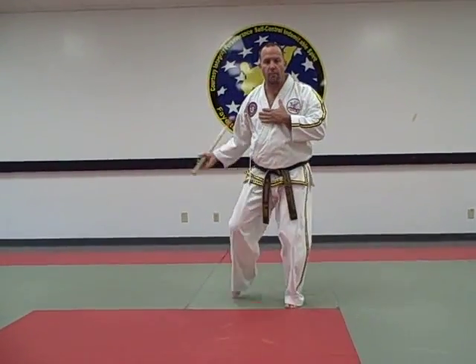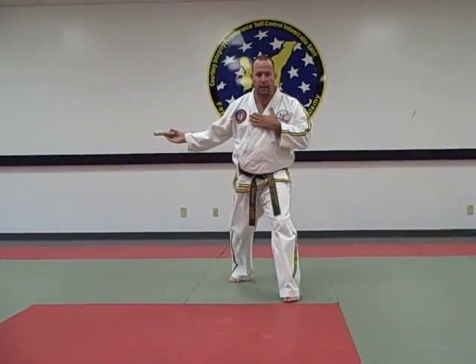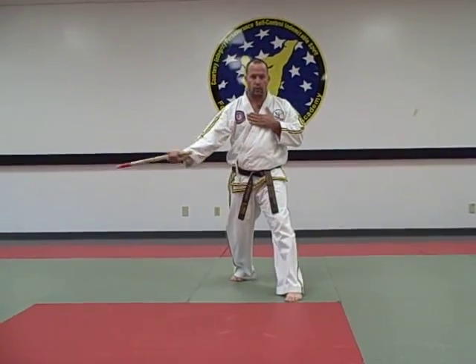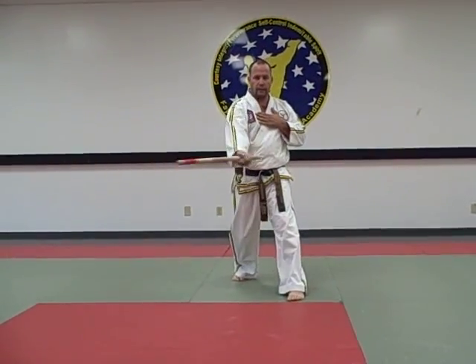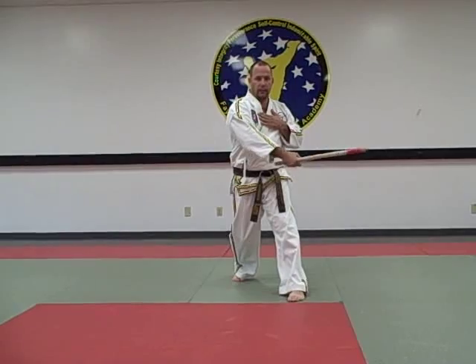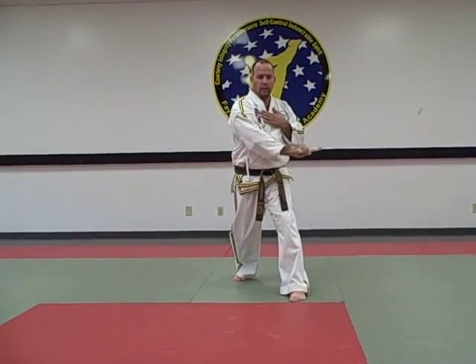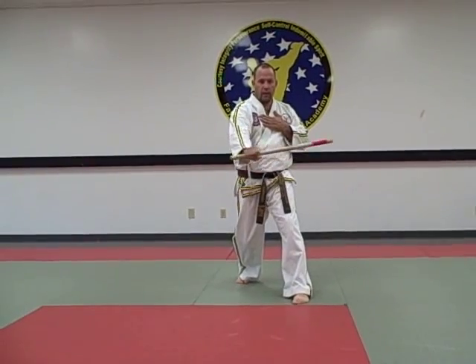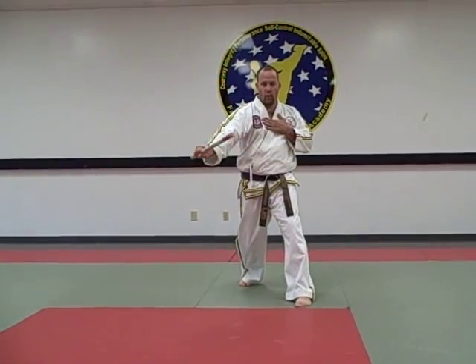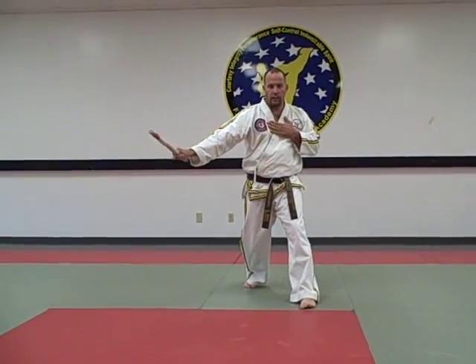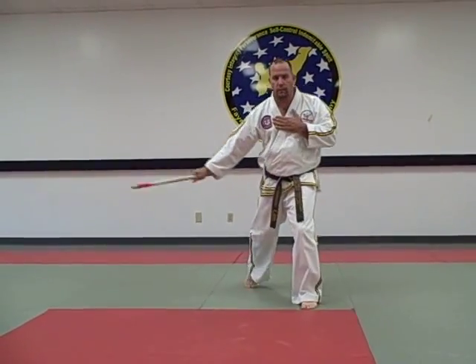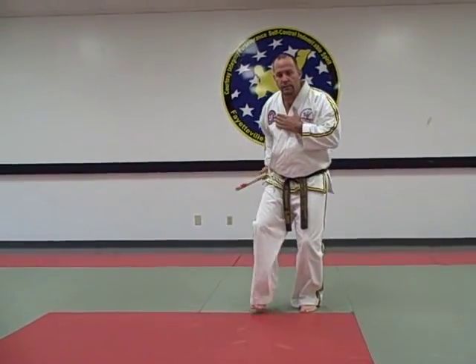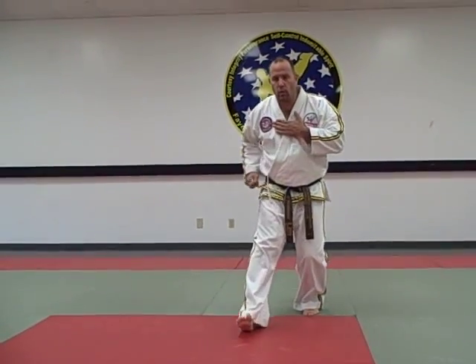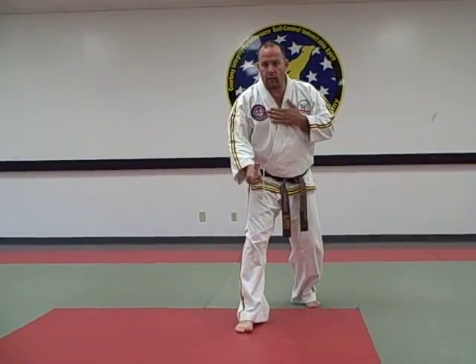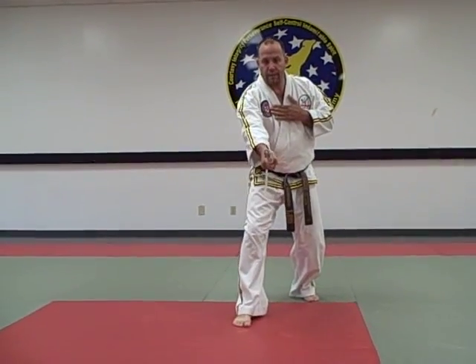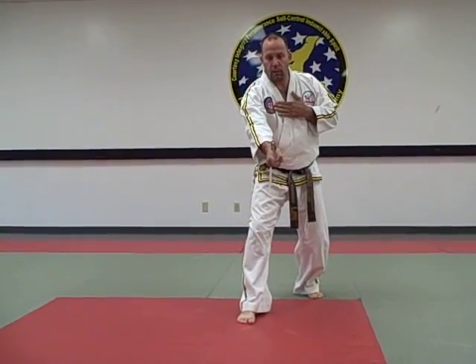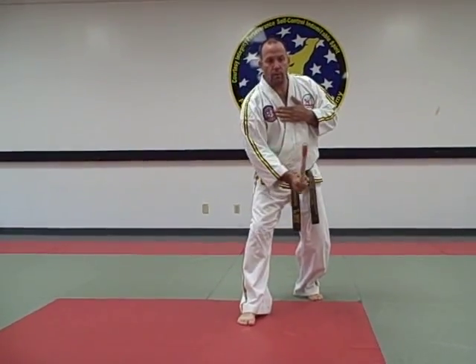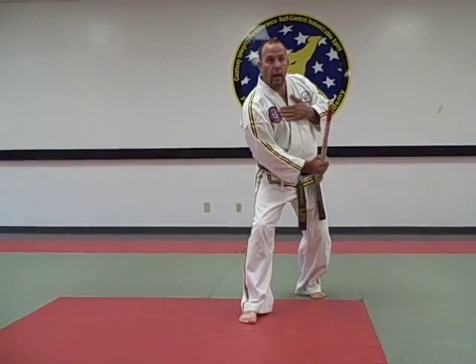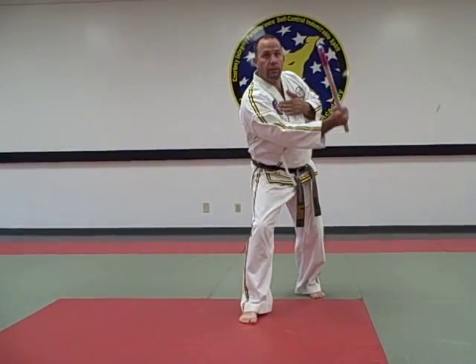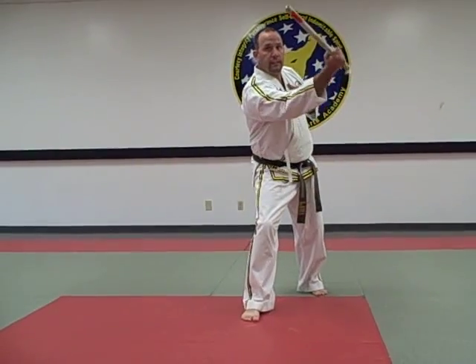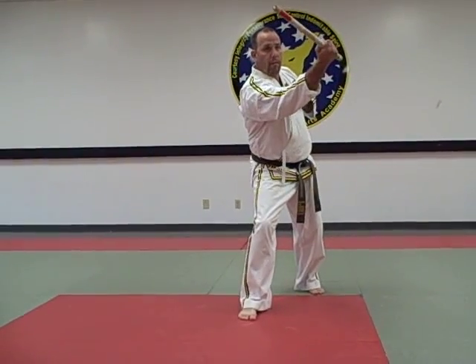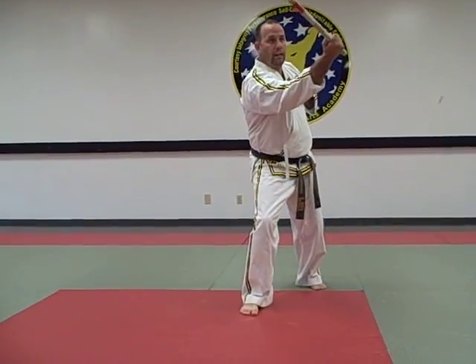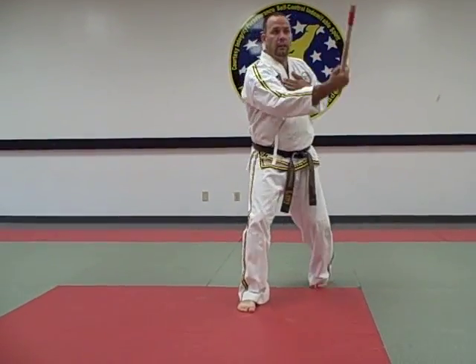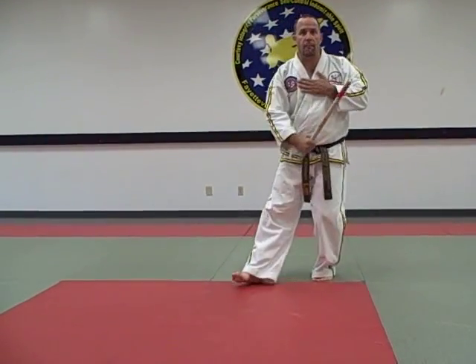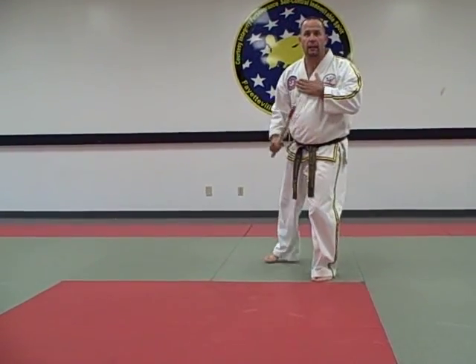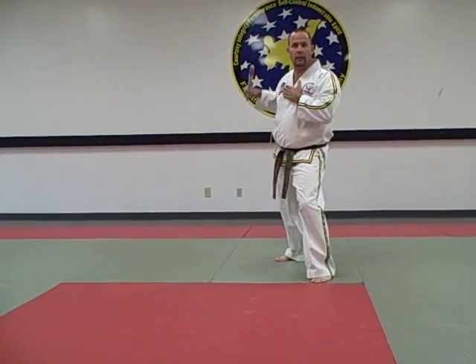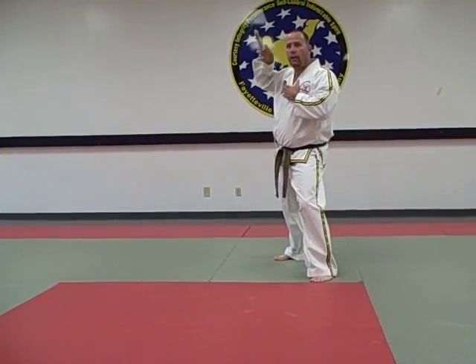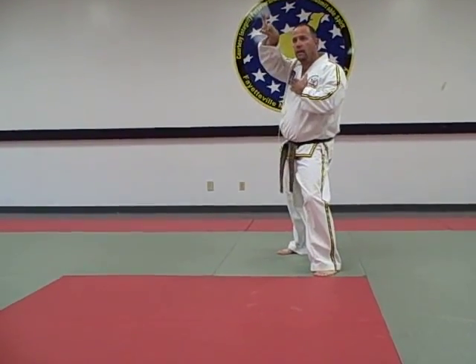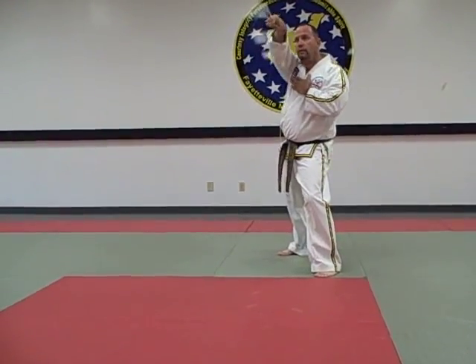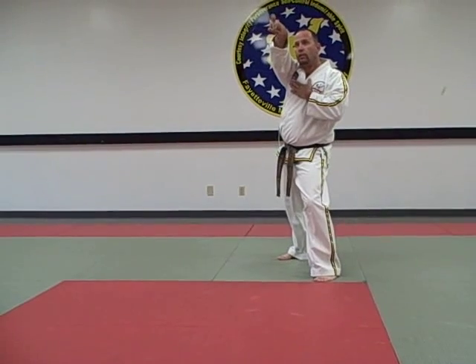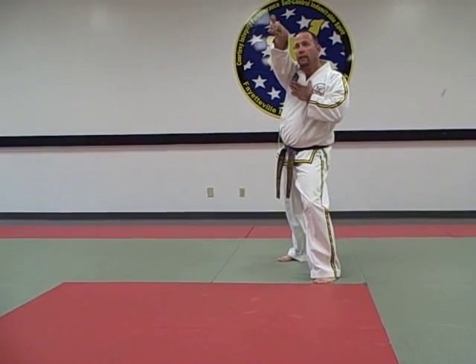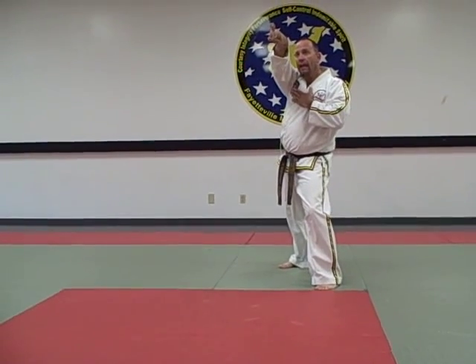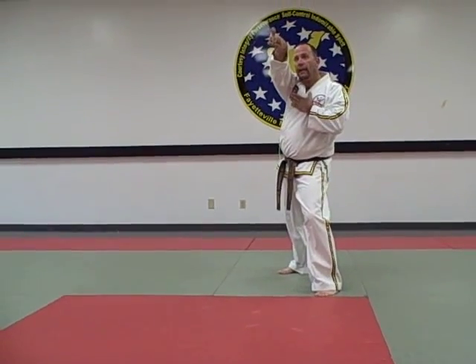We step back. Angle 3 is at the hip, angle 4 at the hip. Step forward. Angle 5 is down low, angle 6 up high. Step back again. Angle 7 straight, angle 8.